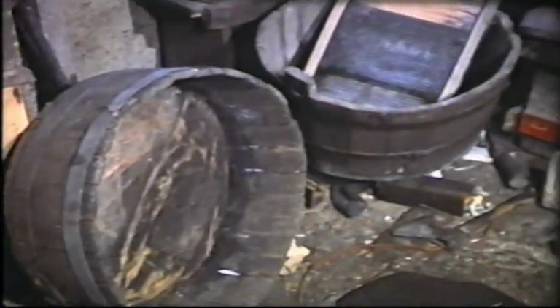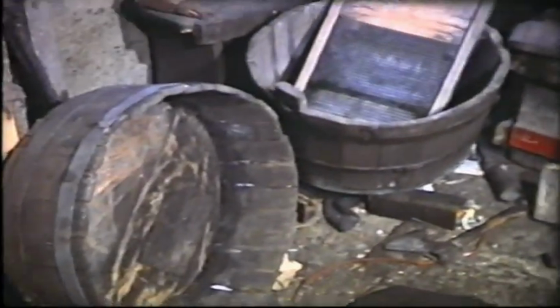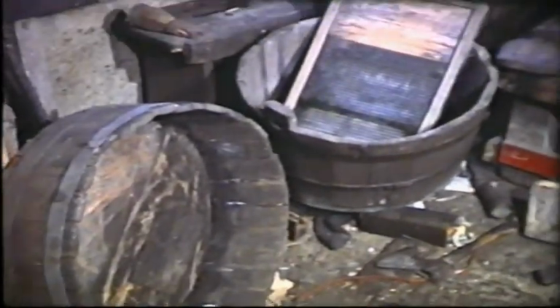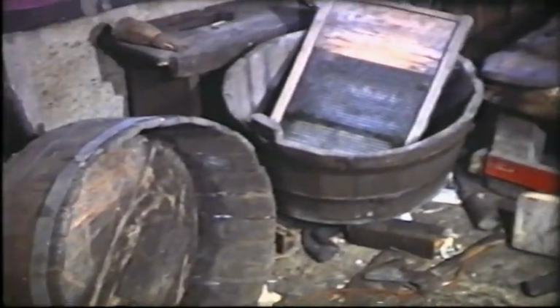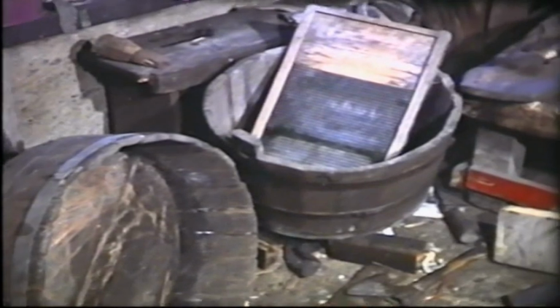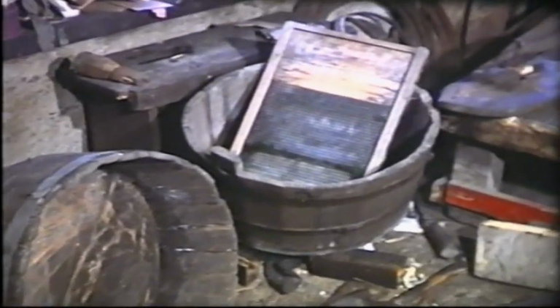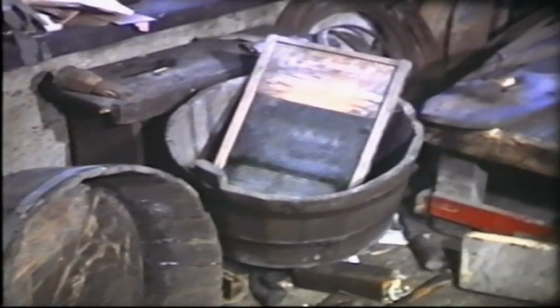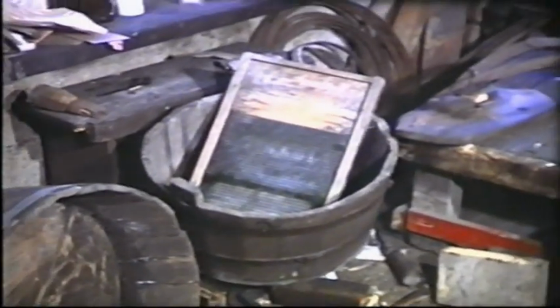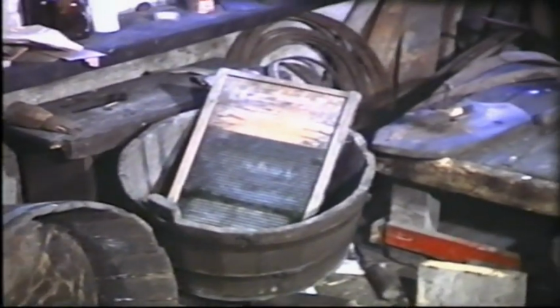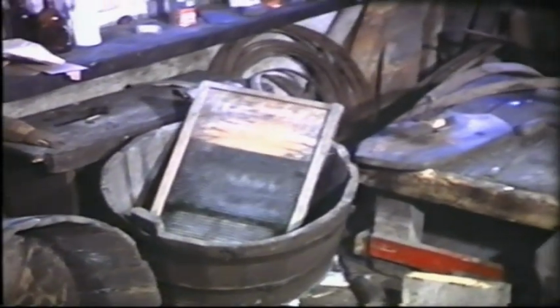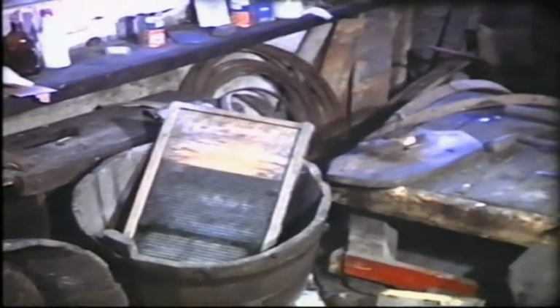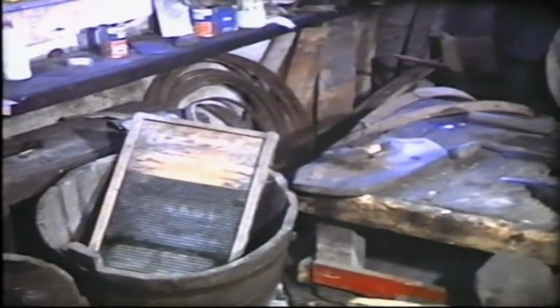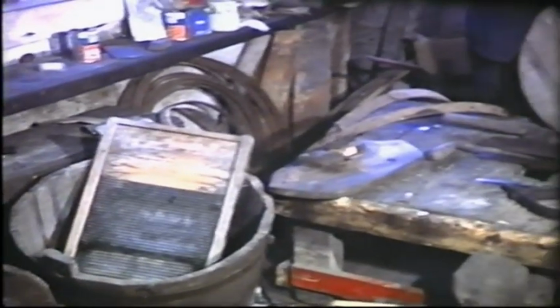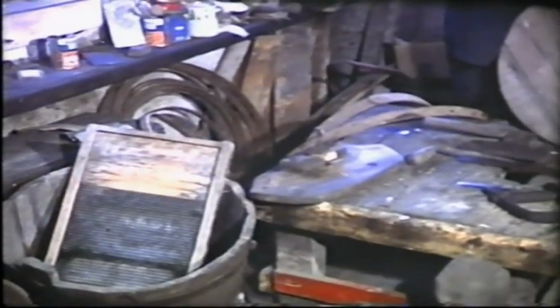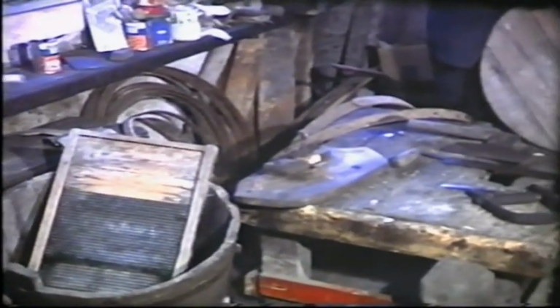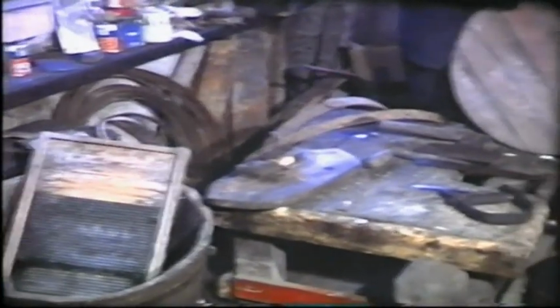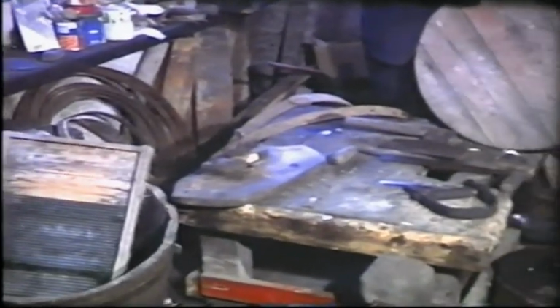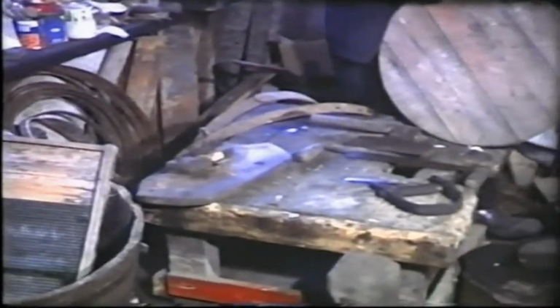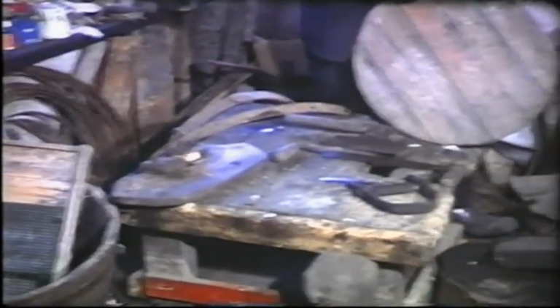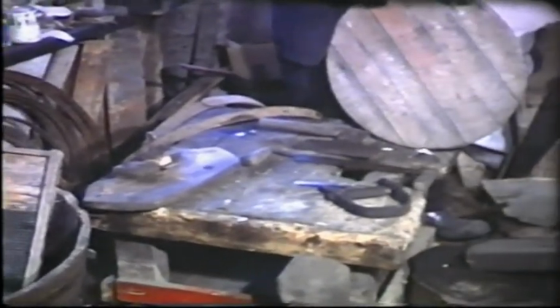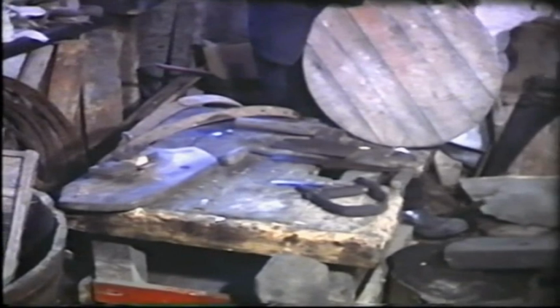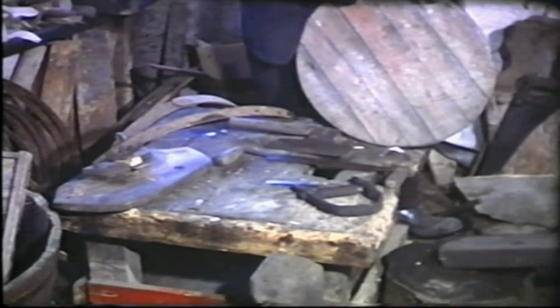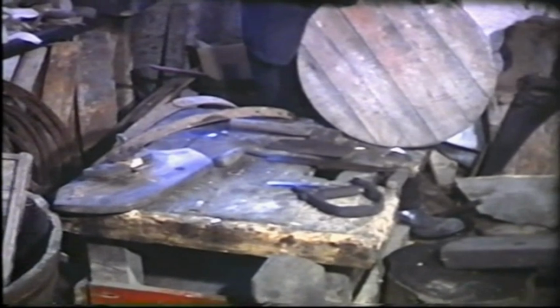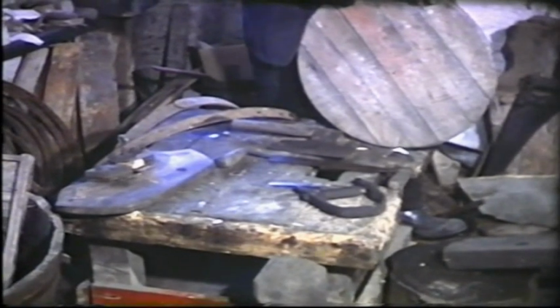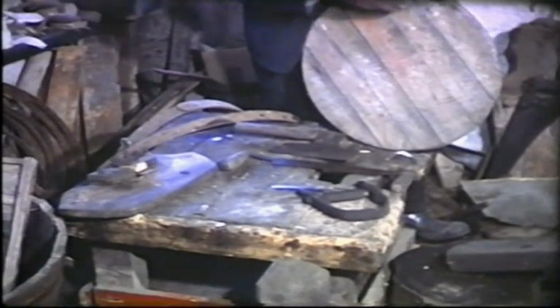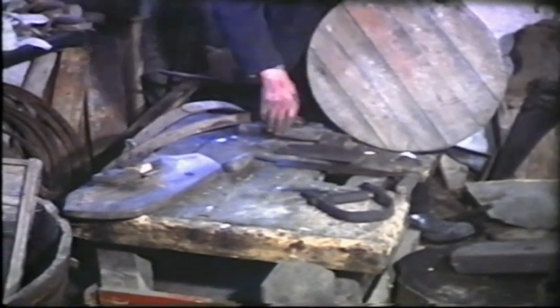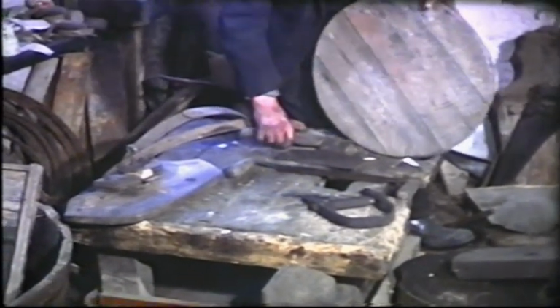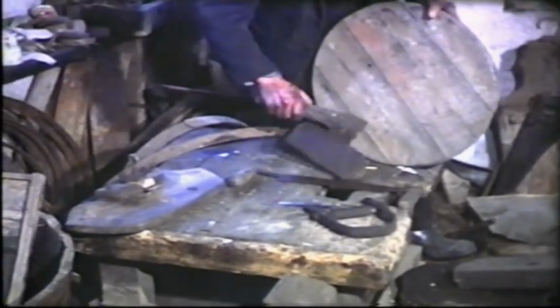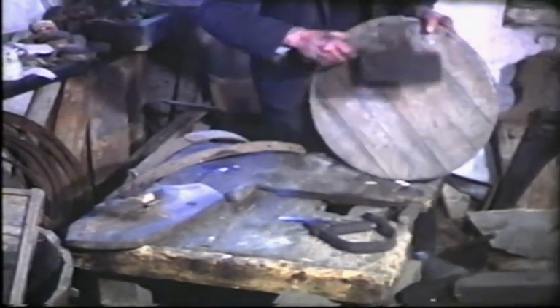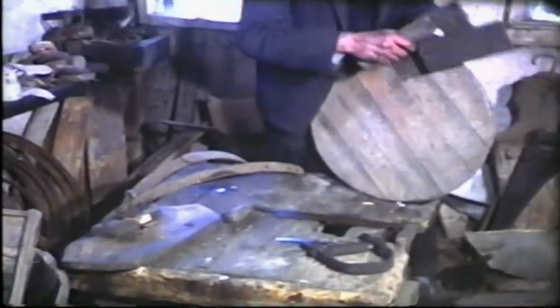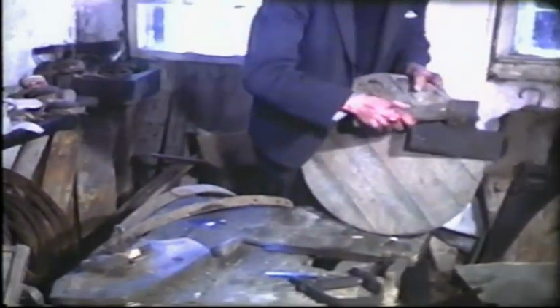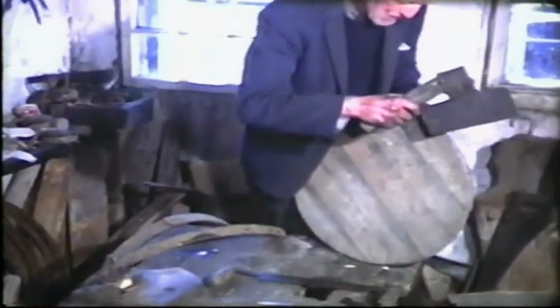The Coopers made barrels, tubs and pecks in various sizes. Some Coopers specialised in the making of butter churns, the dash churn being the most difficult.